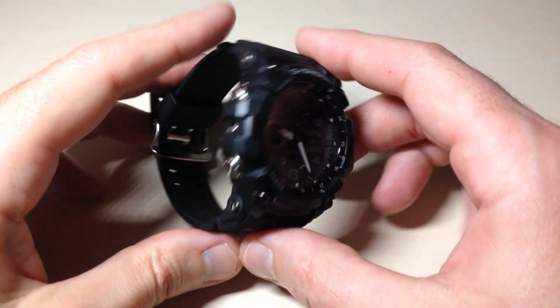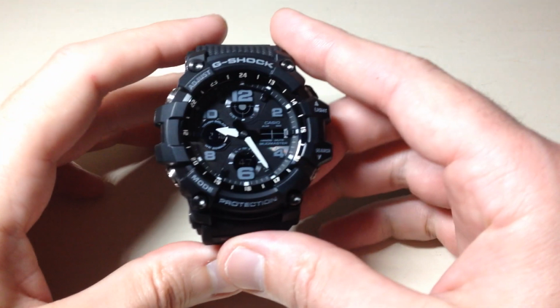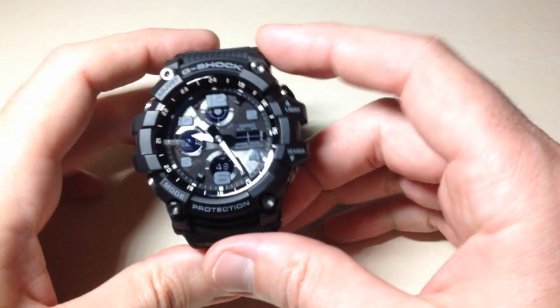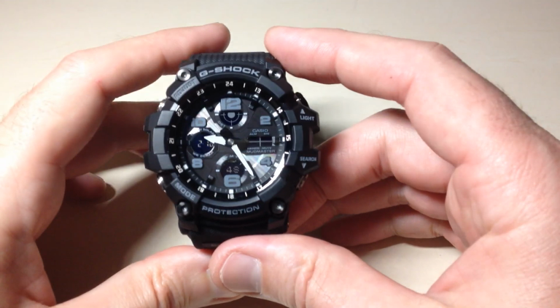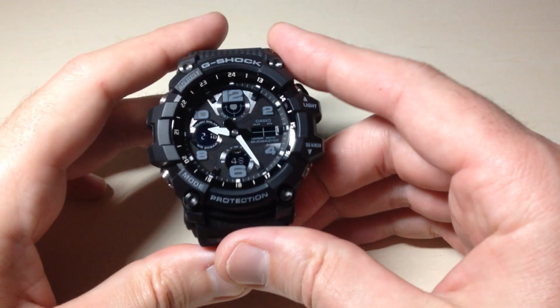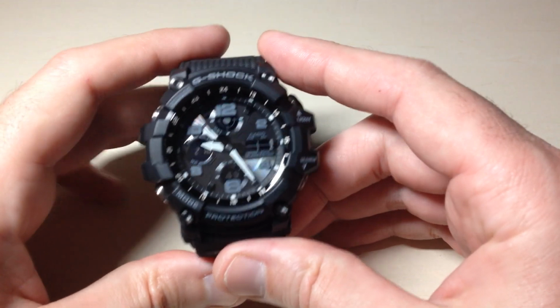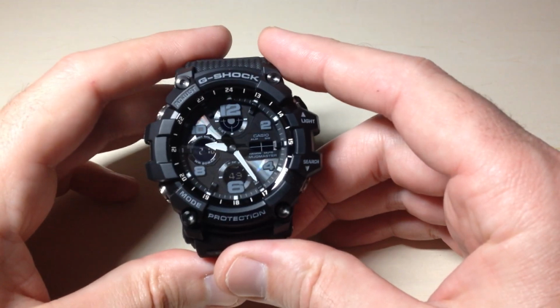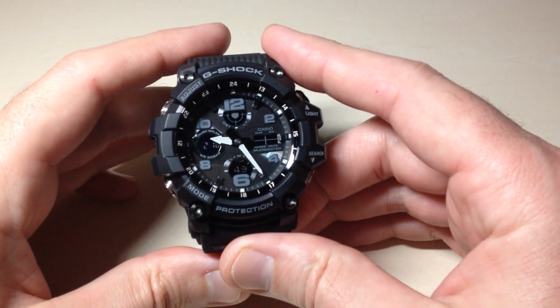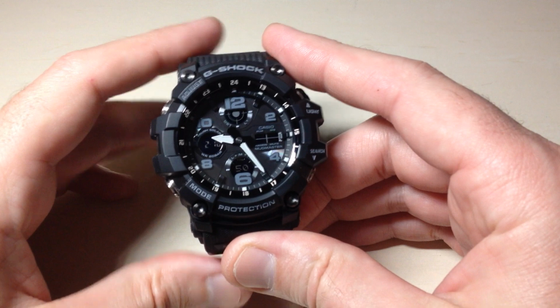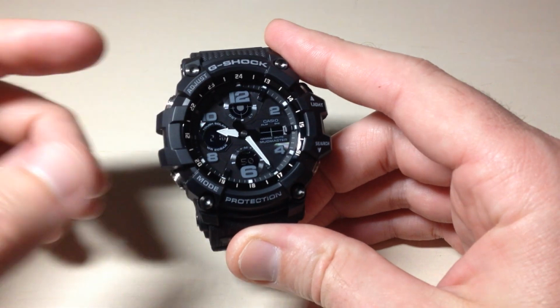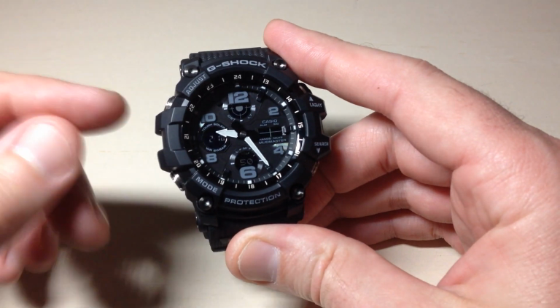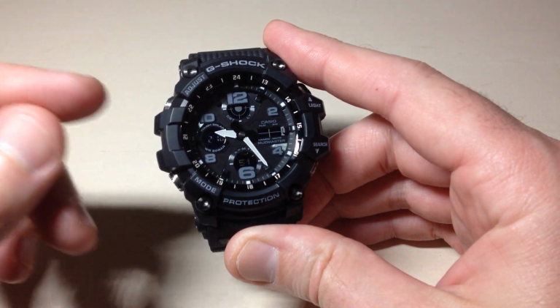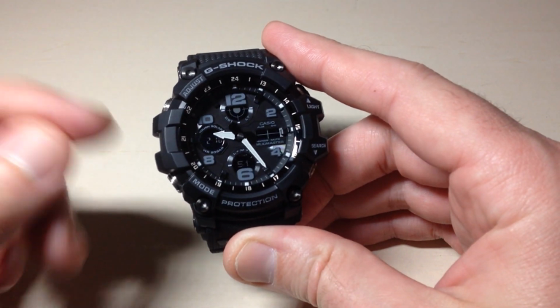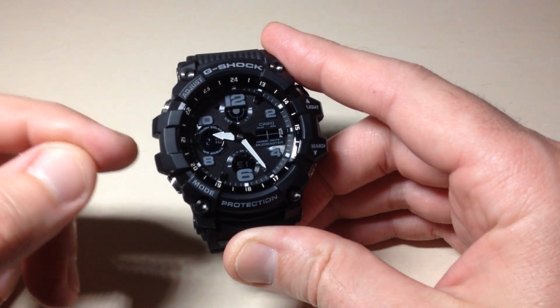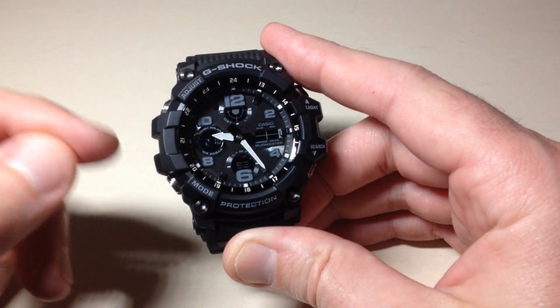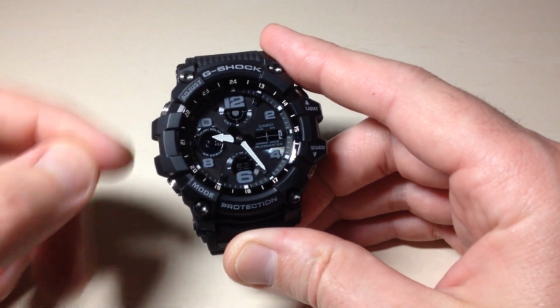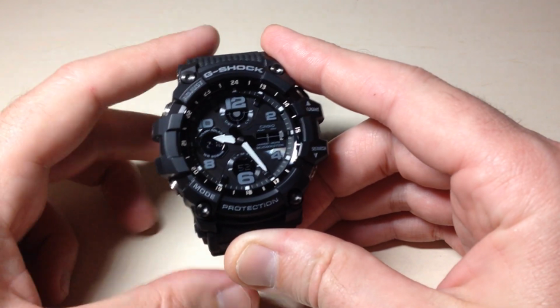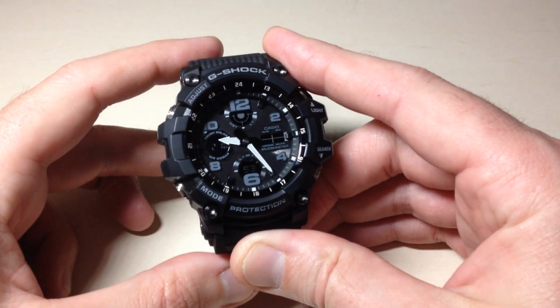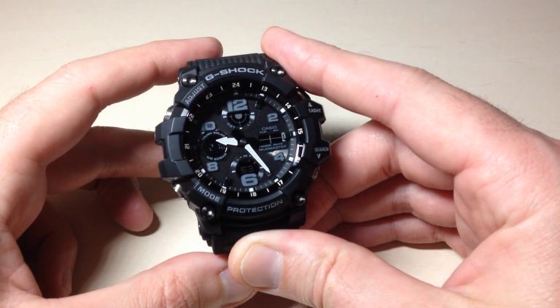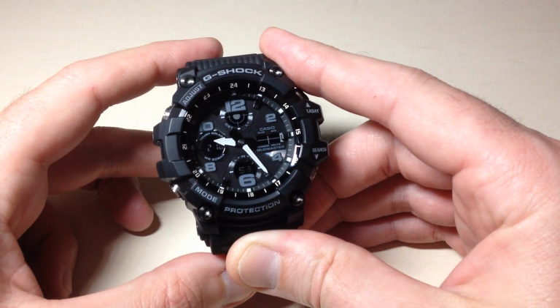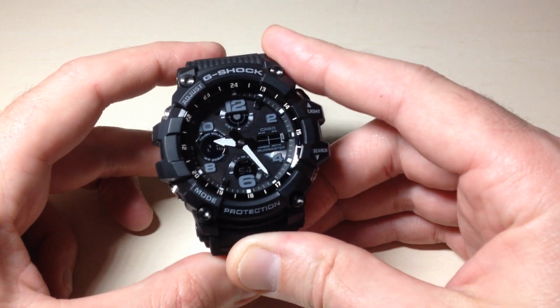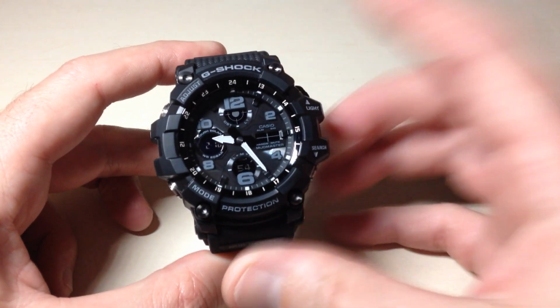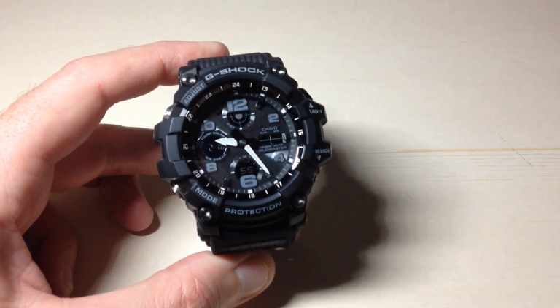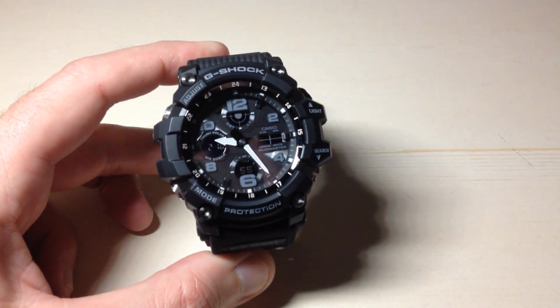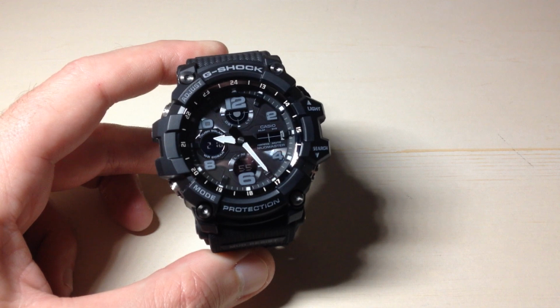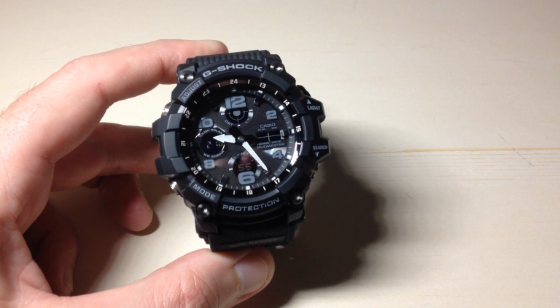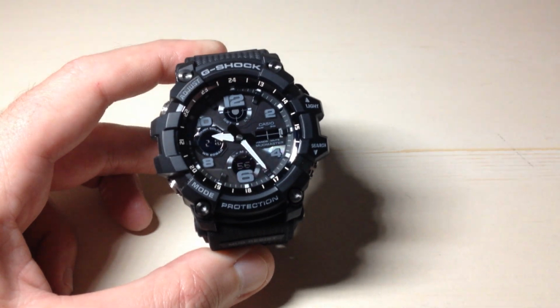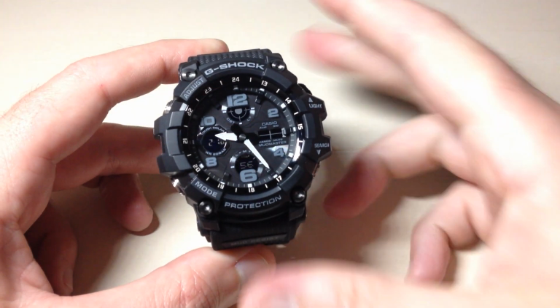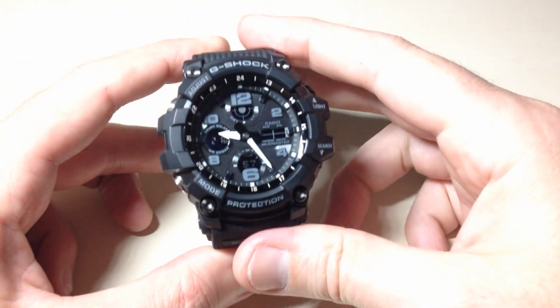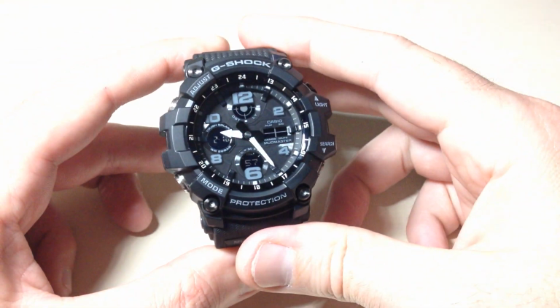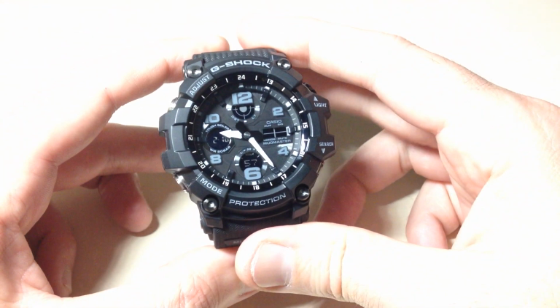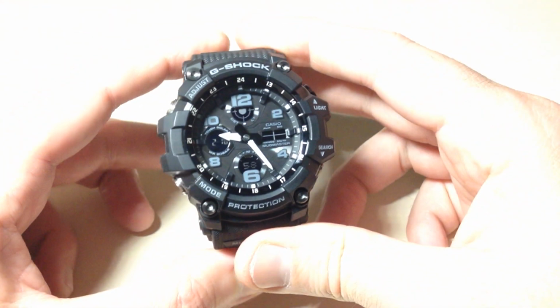In today's video I'm going to show you how to turn on the automatic backlight on your Casio G-Shock Mudmaster. This is GSG100 module 5562 from Casio.